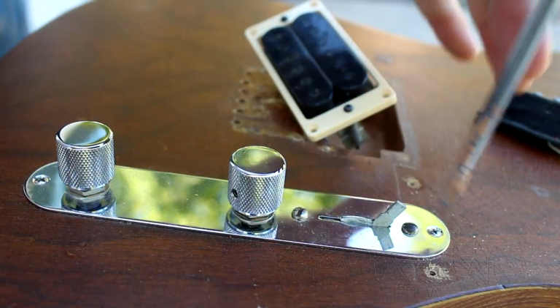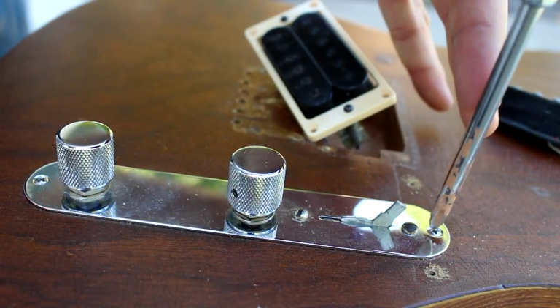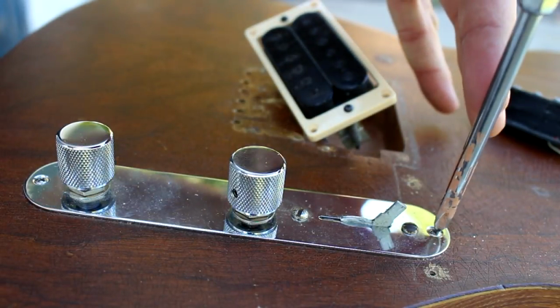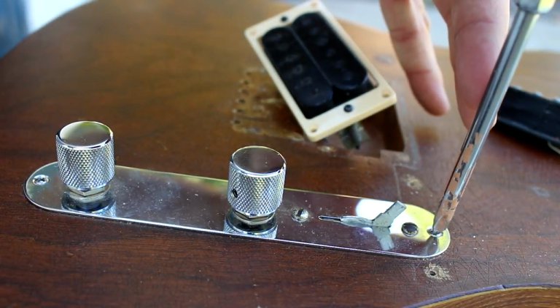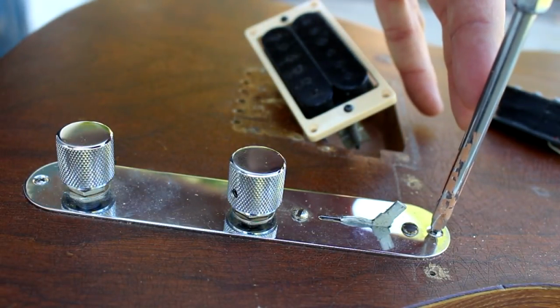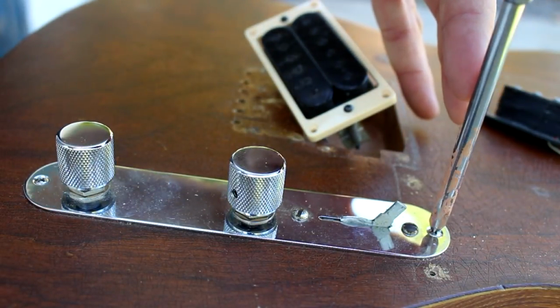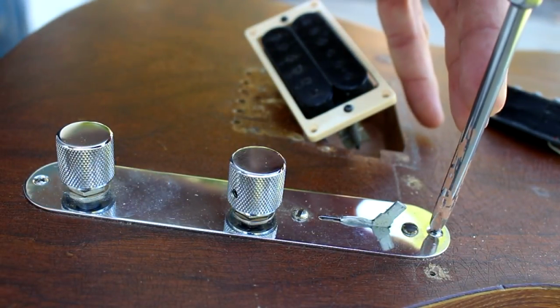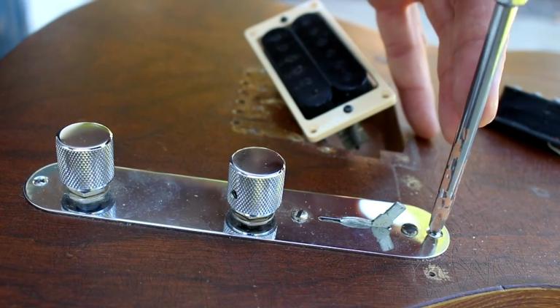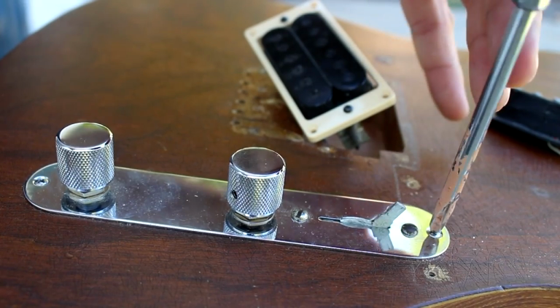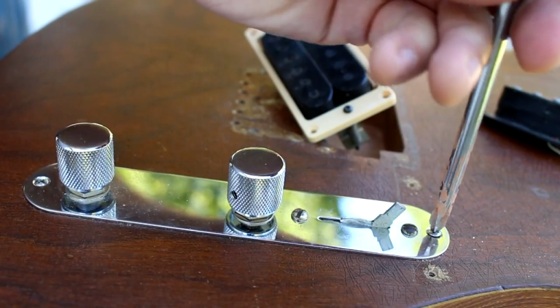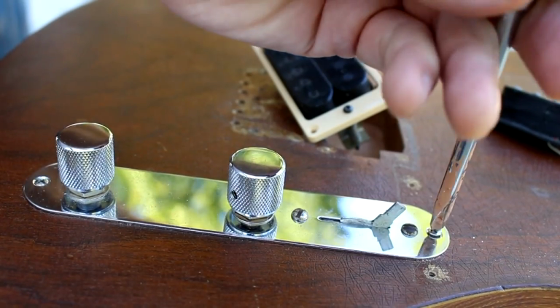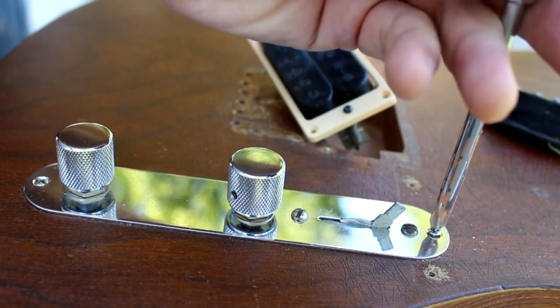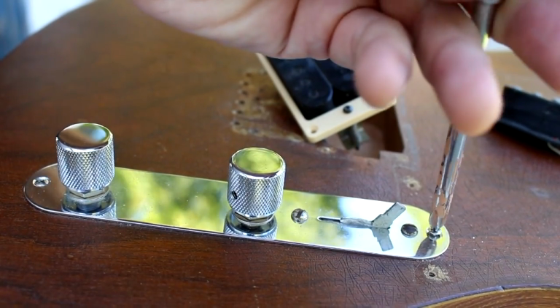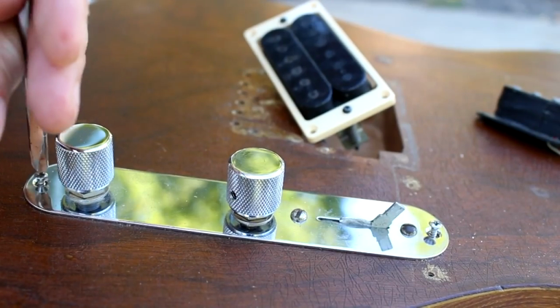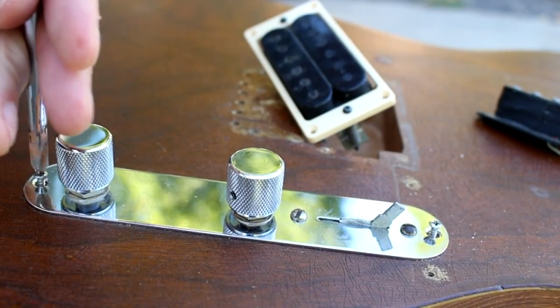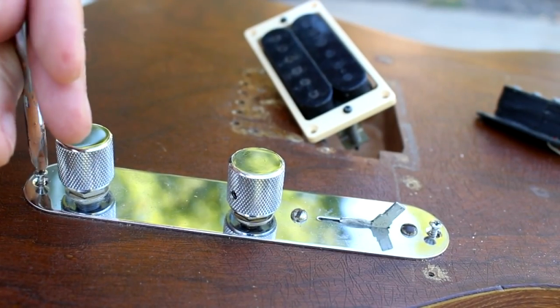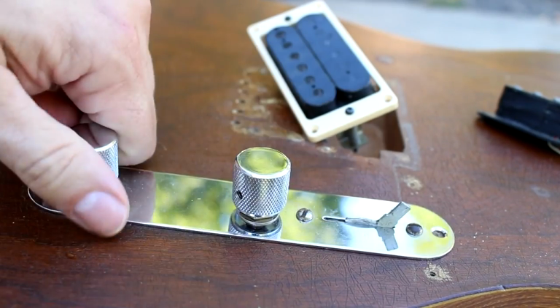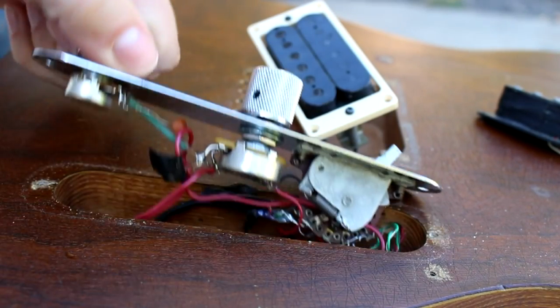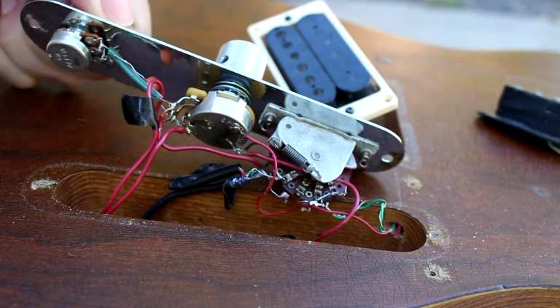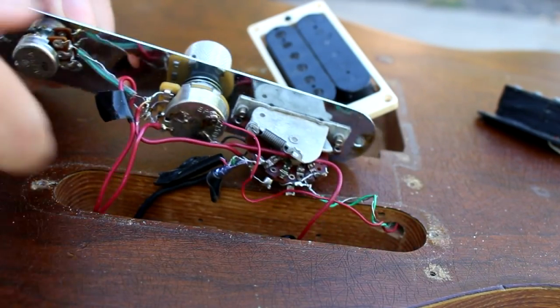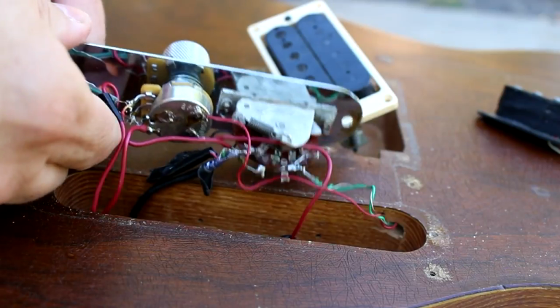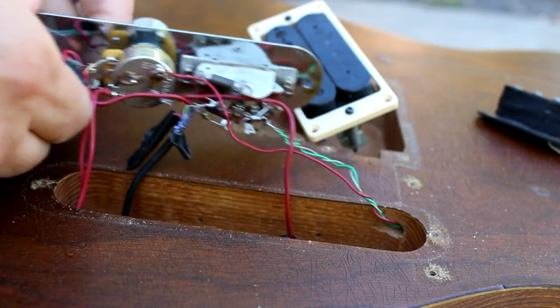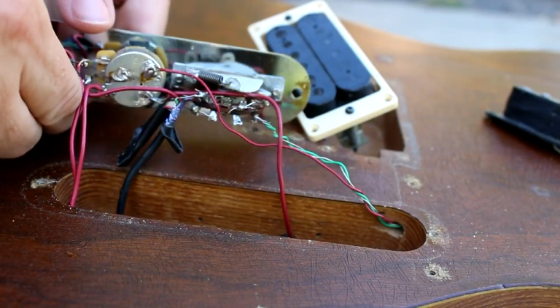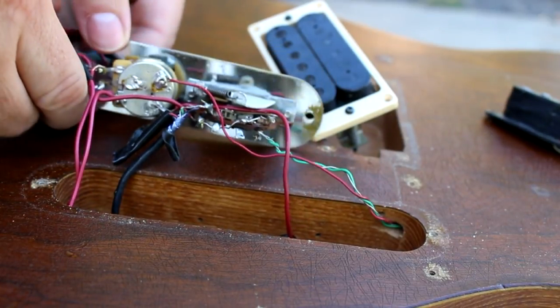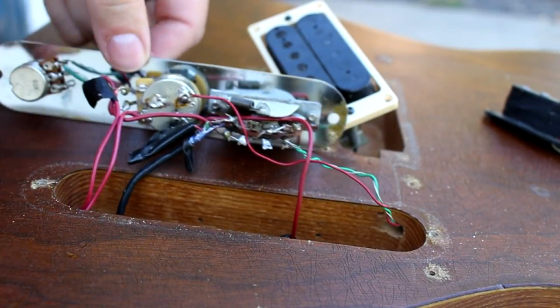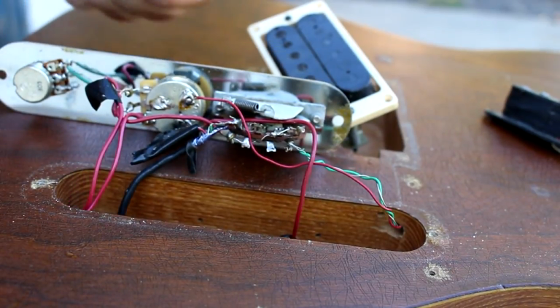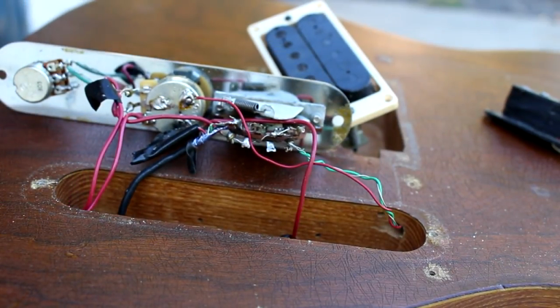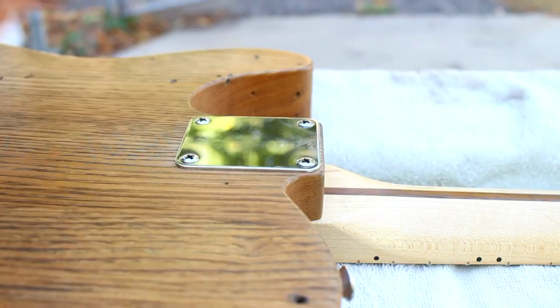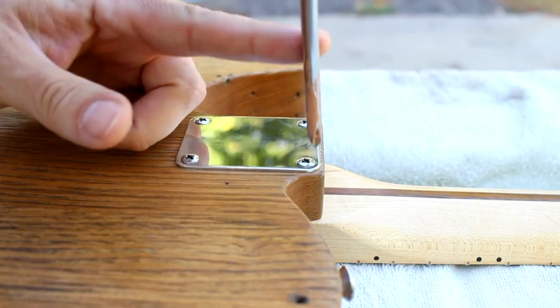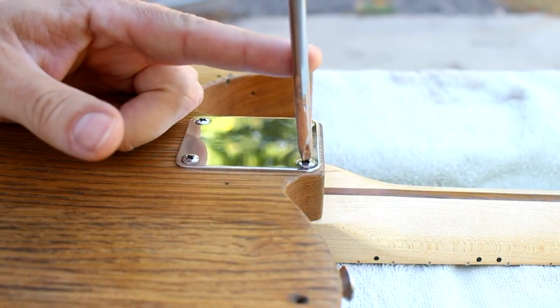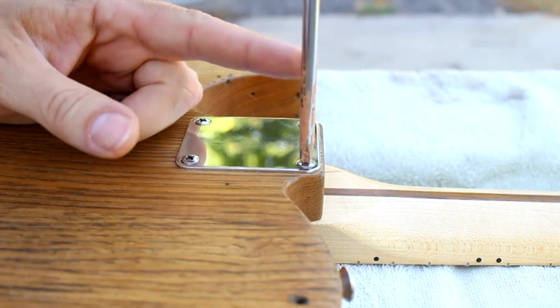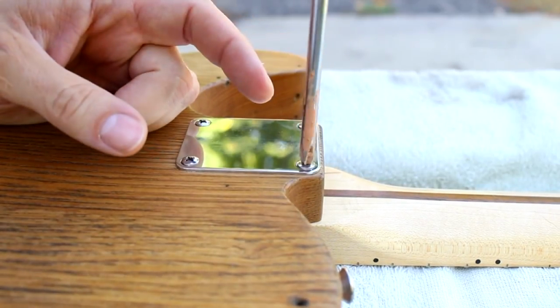And then remove the controls, and take off the neck.